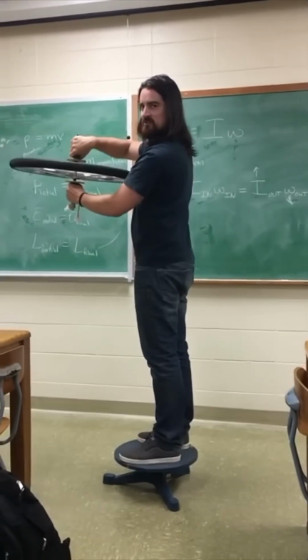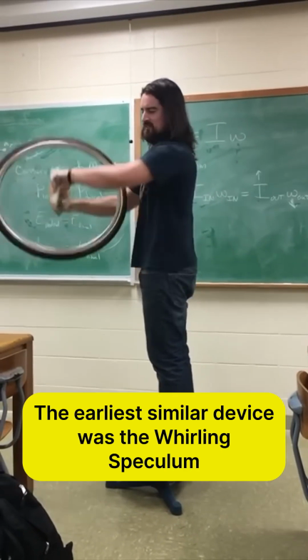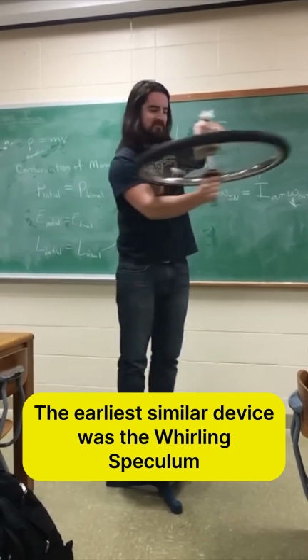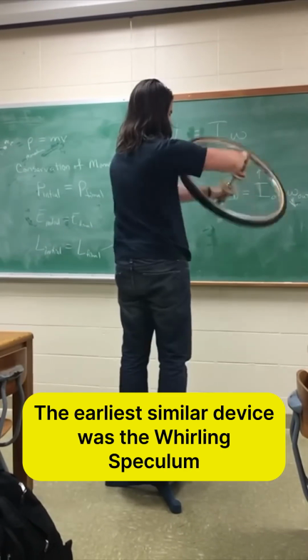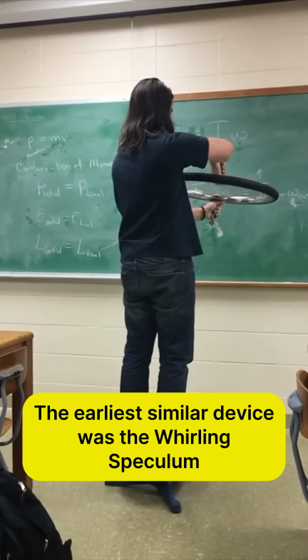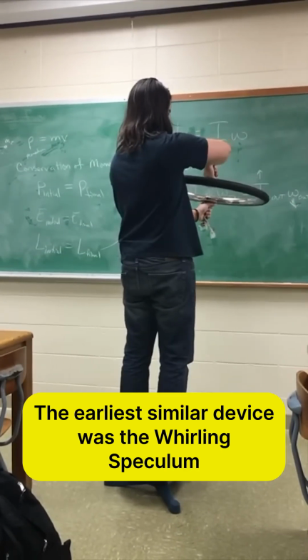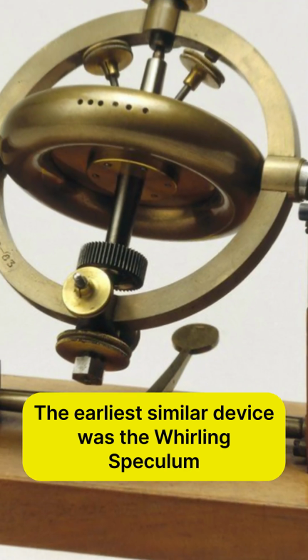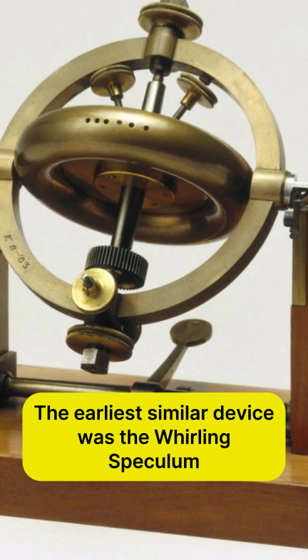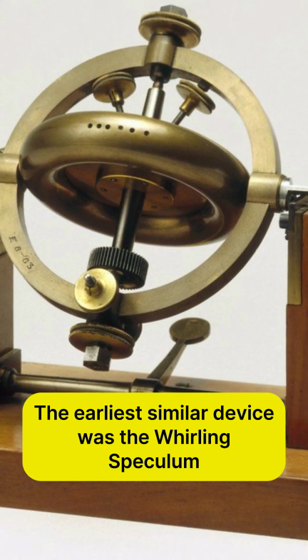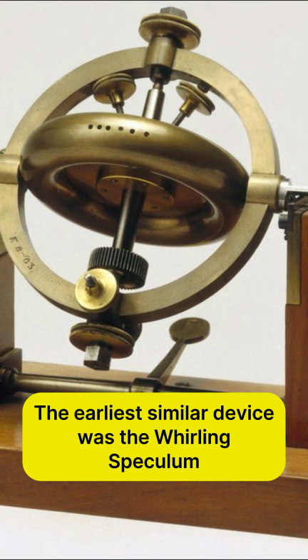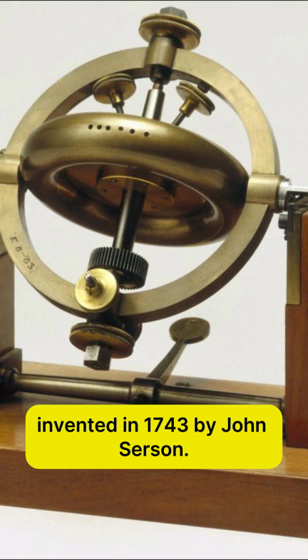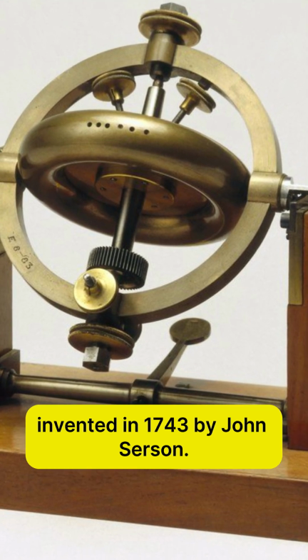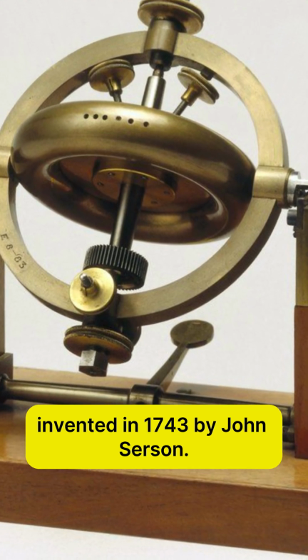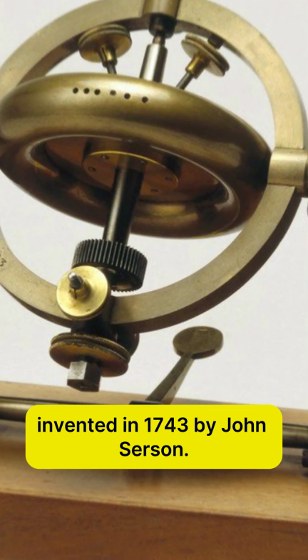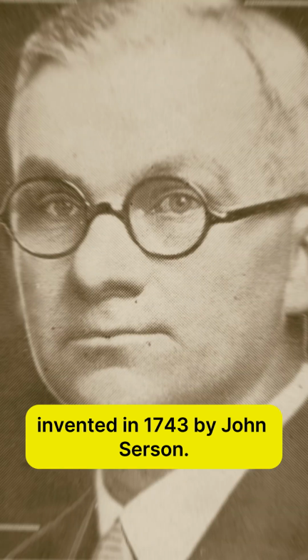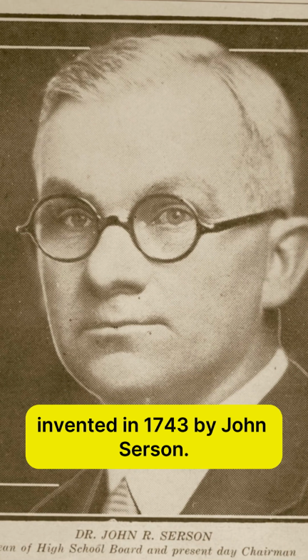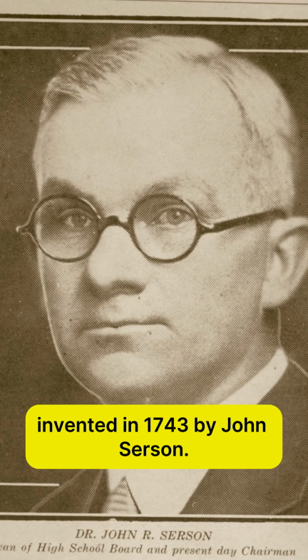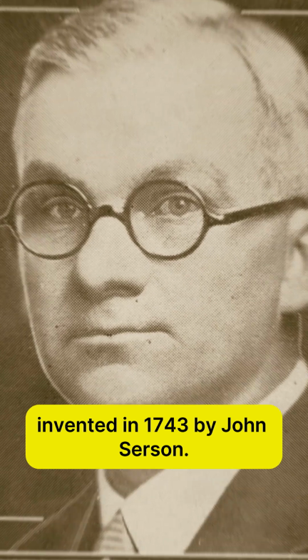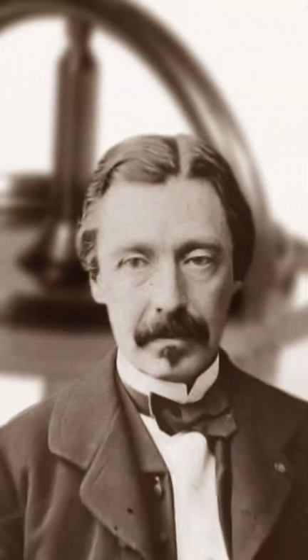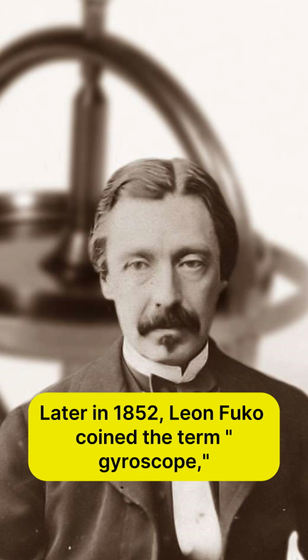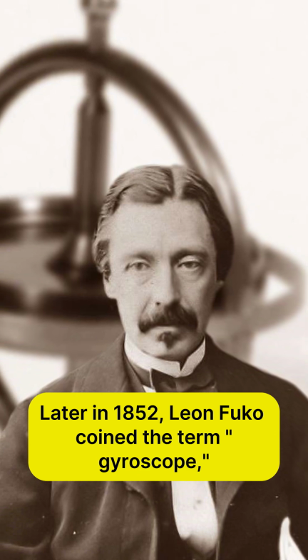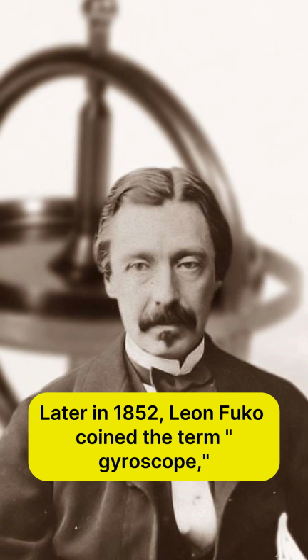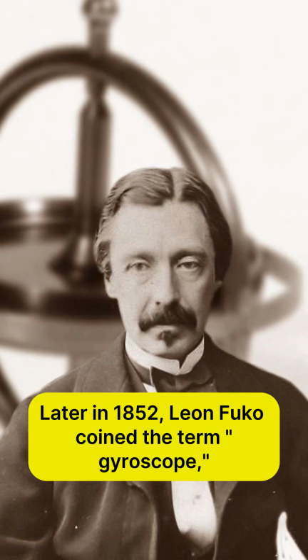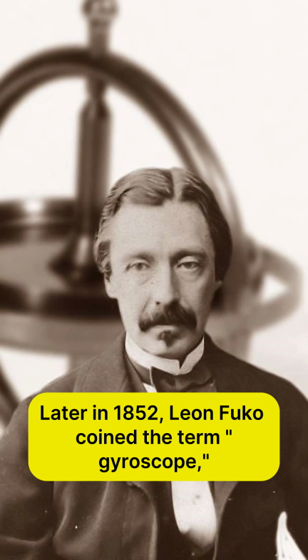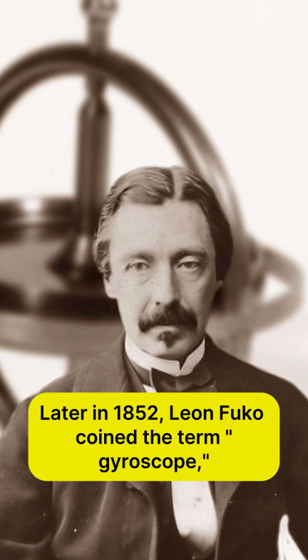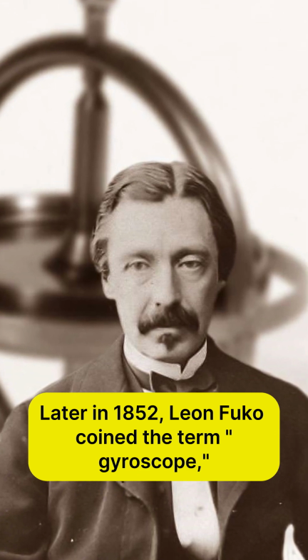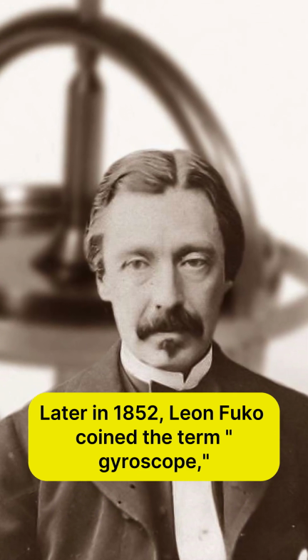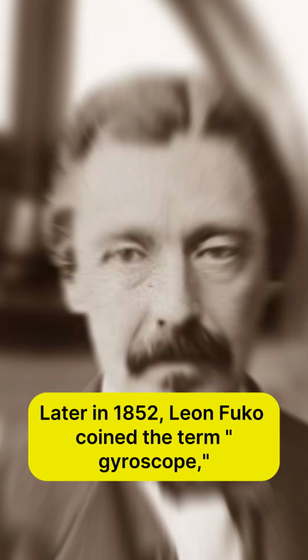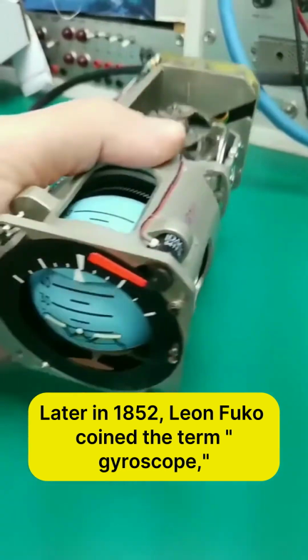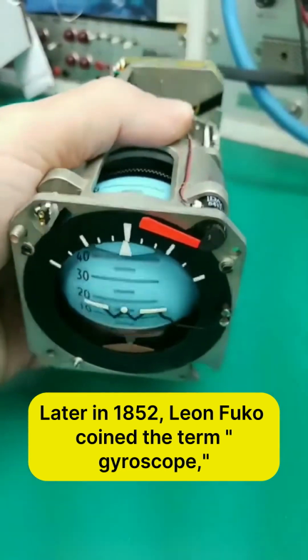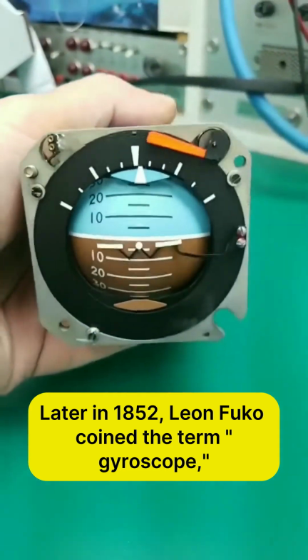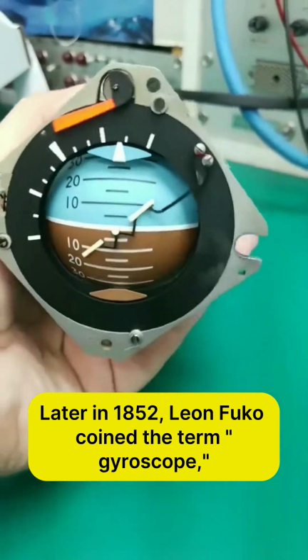The earliest similar device was the whirling speculum, invented in 1743 by John Searson. Later, in 1852, Léon Foucault coined the term gyroscope.